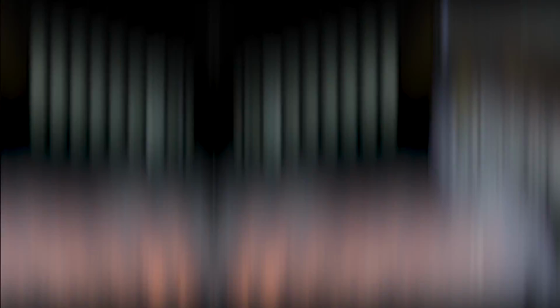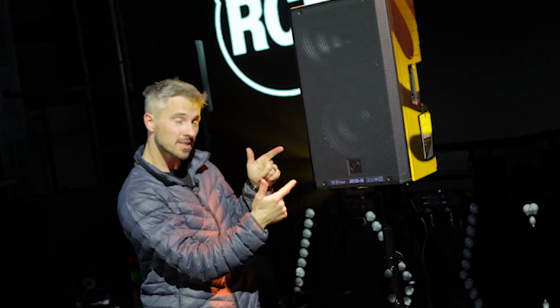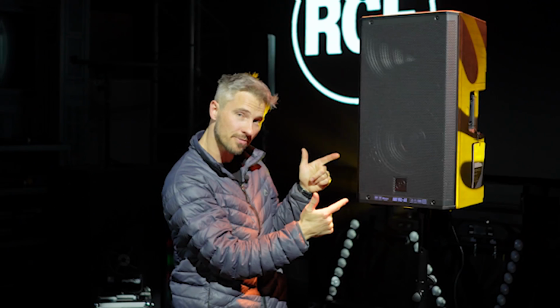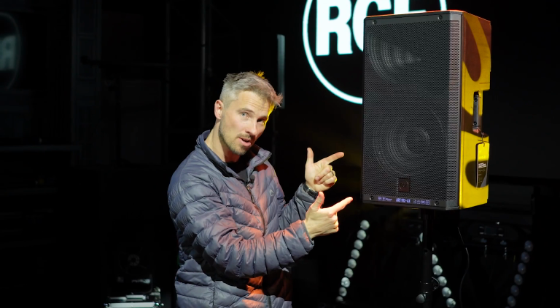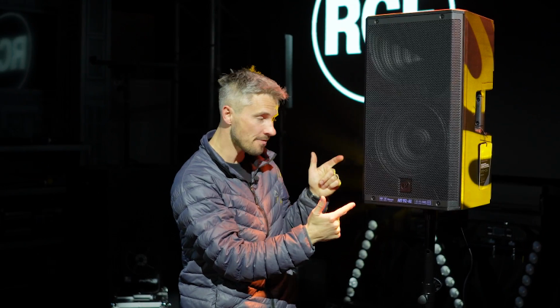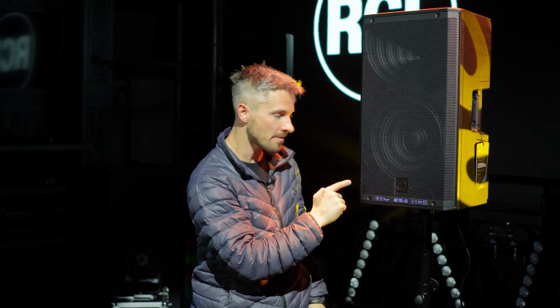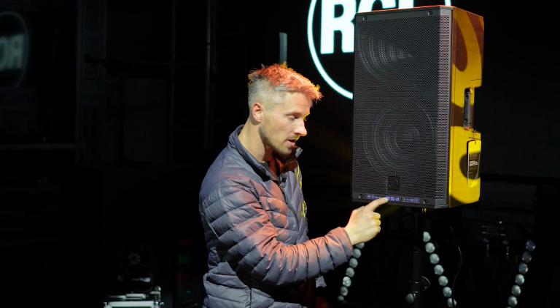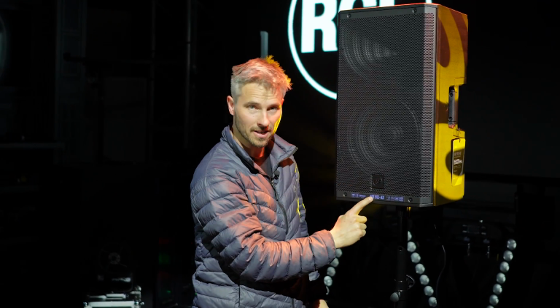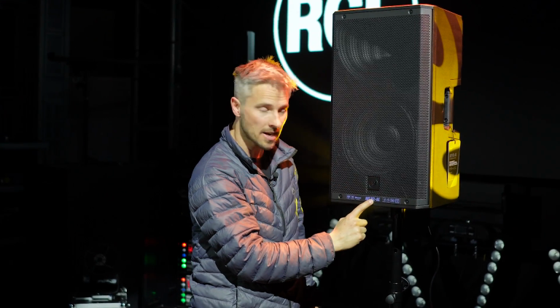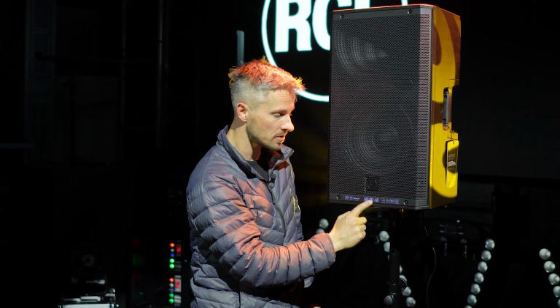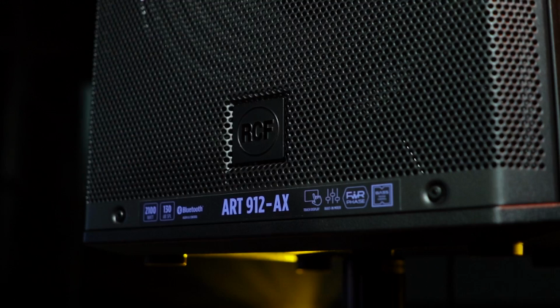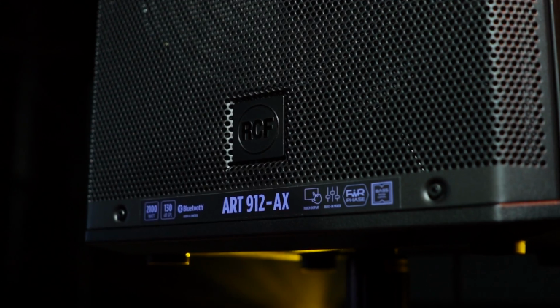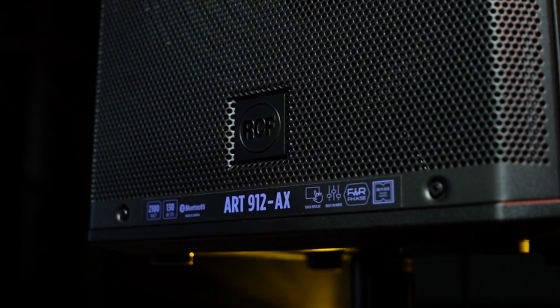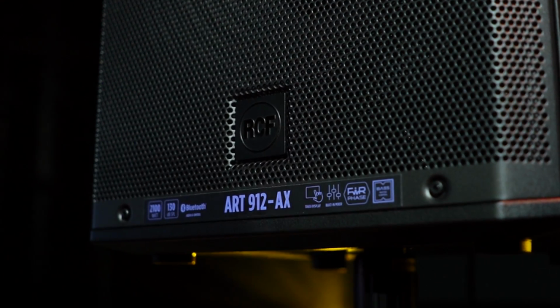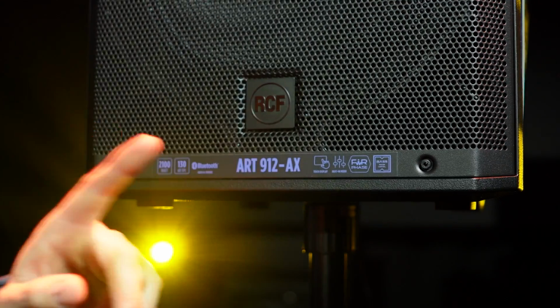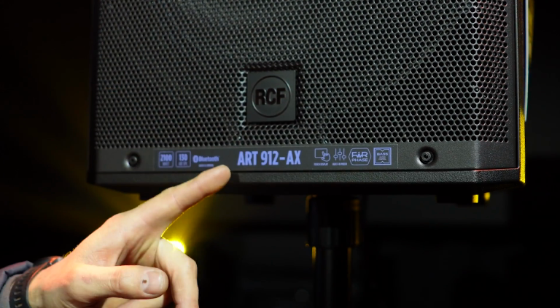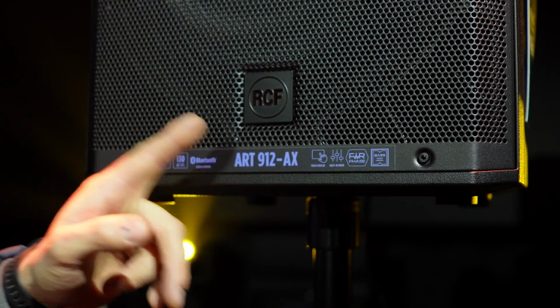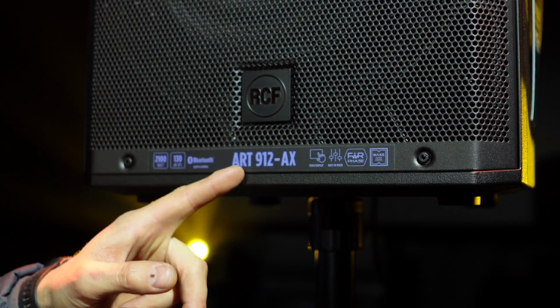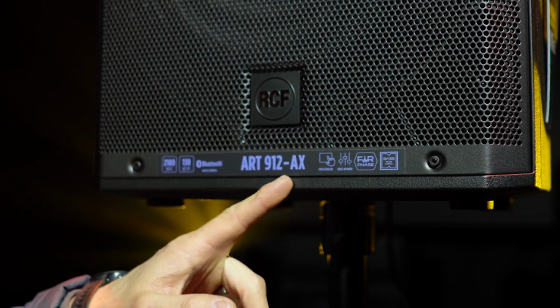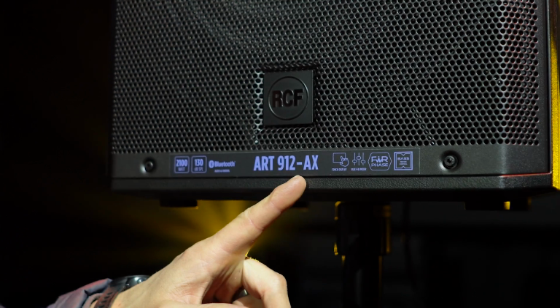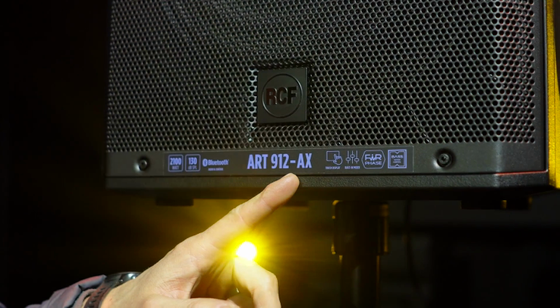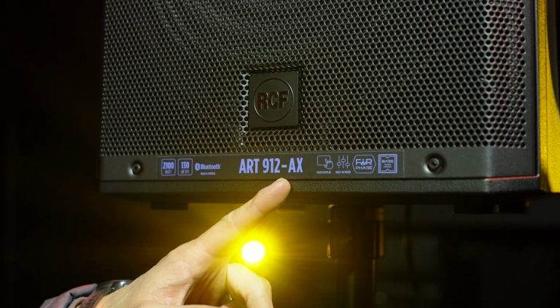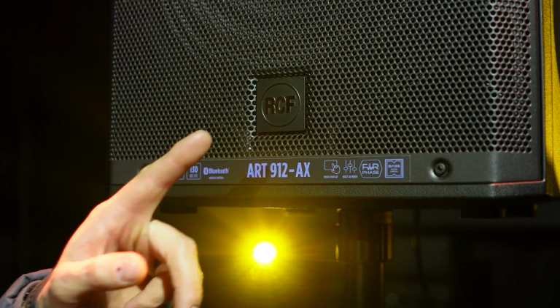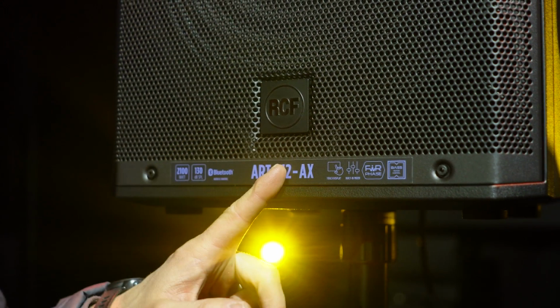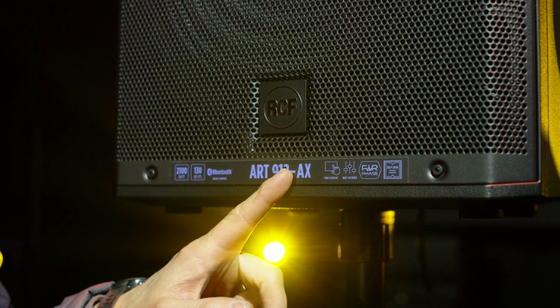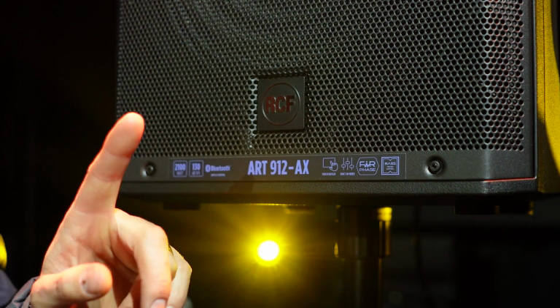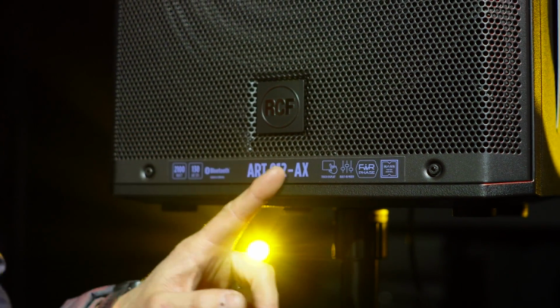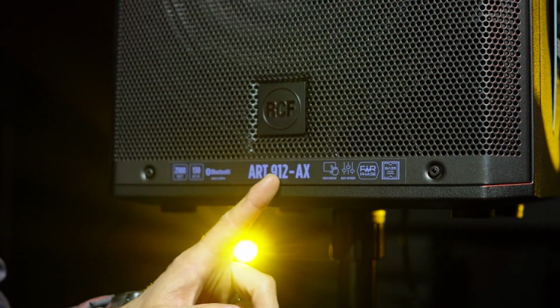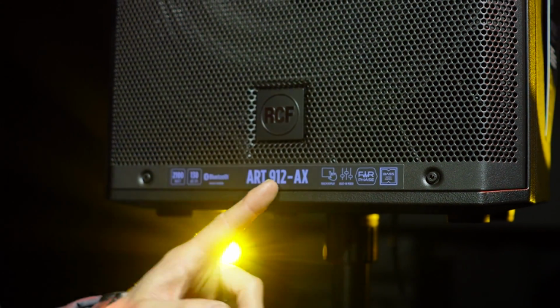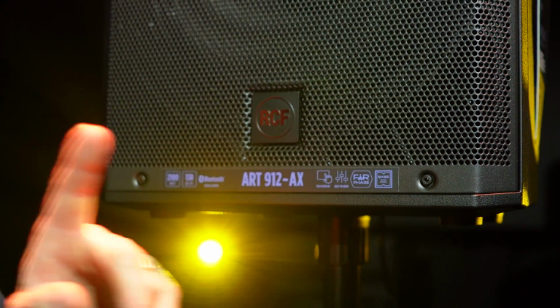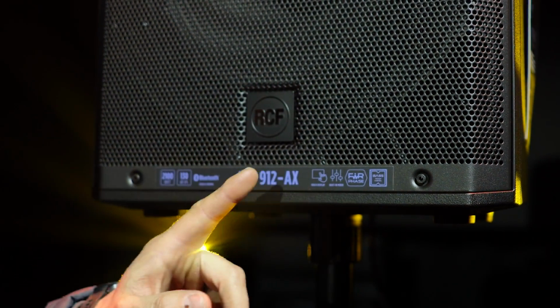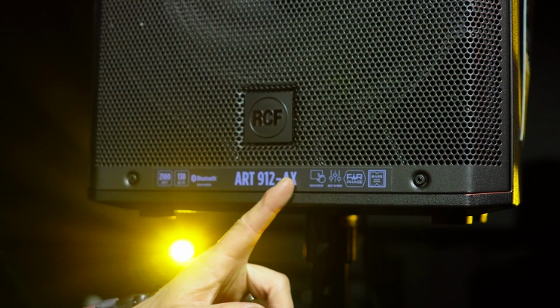Very exciting from RCF — we have got the ART900AX series. Here we have the 912AX, and we've also got the 910 and the 915AX.